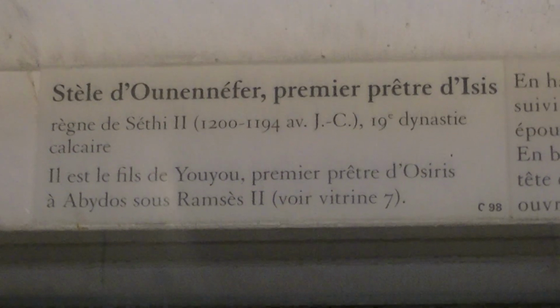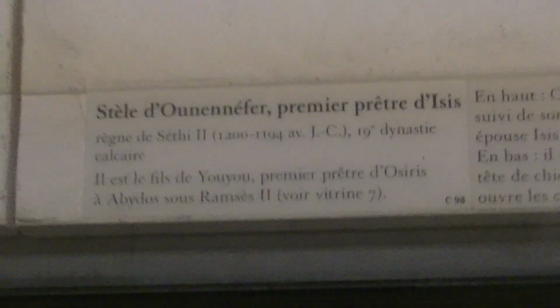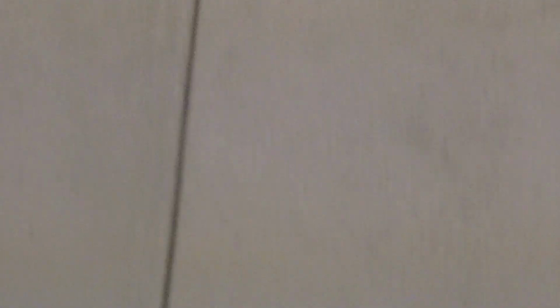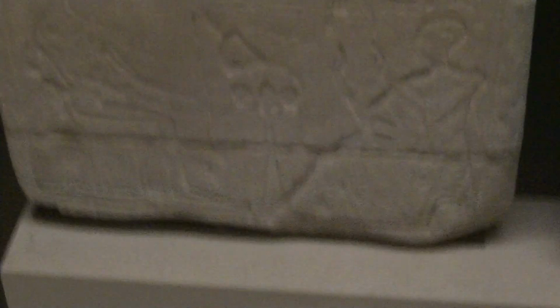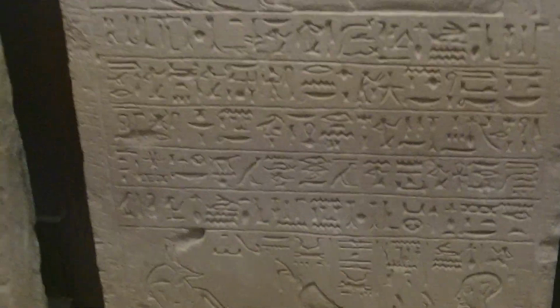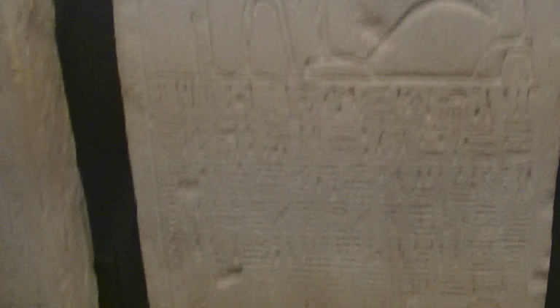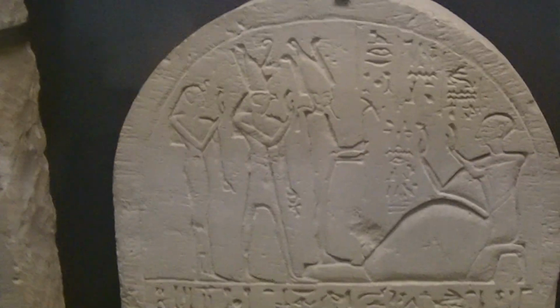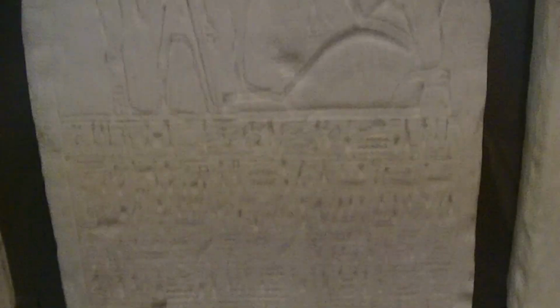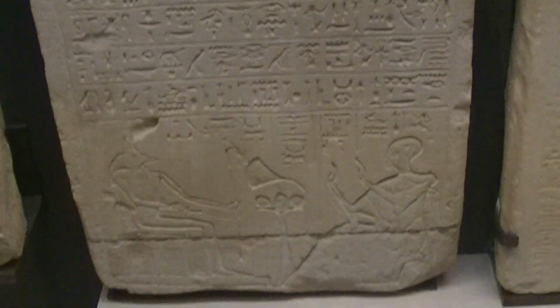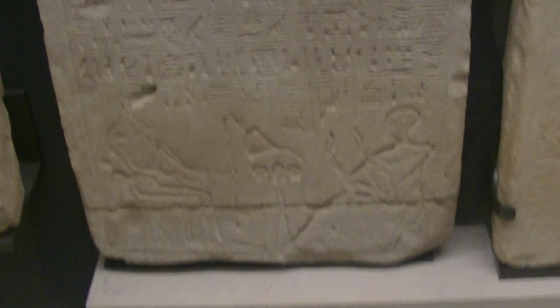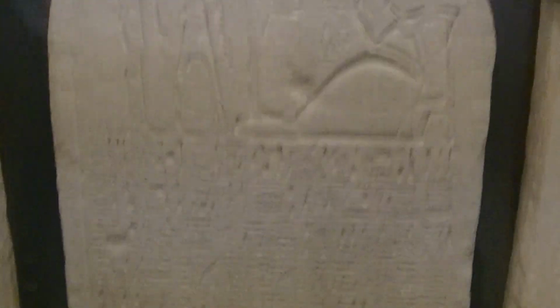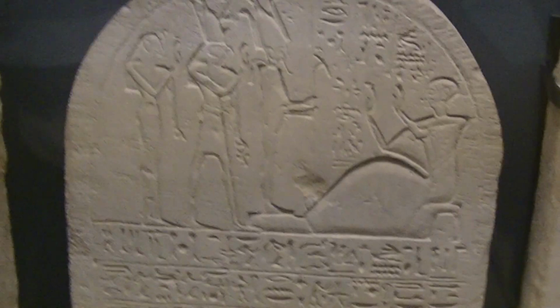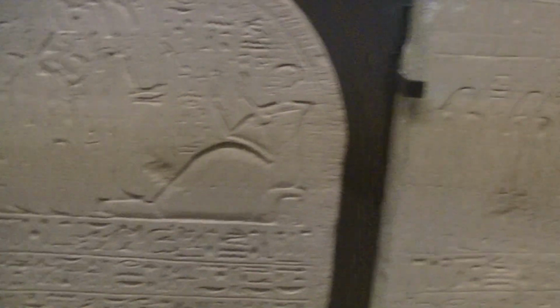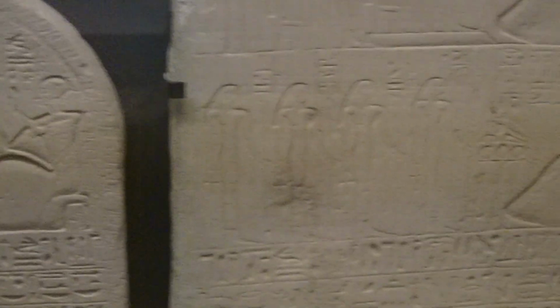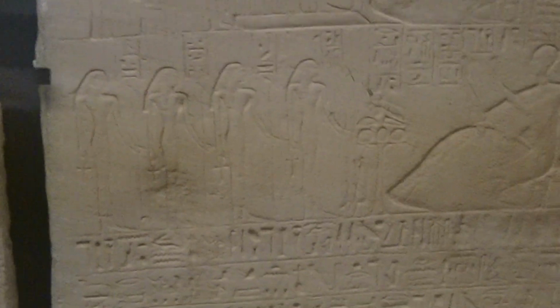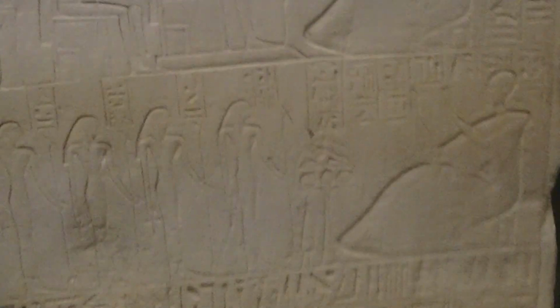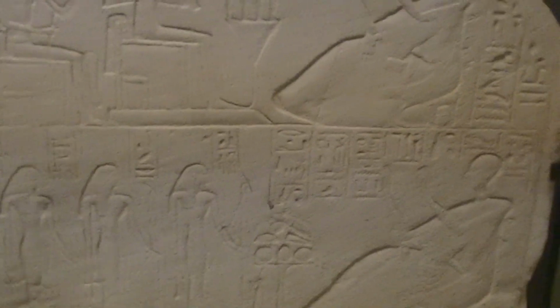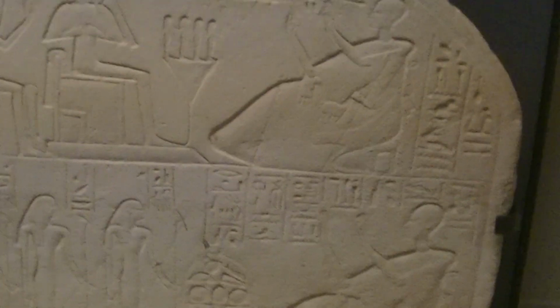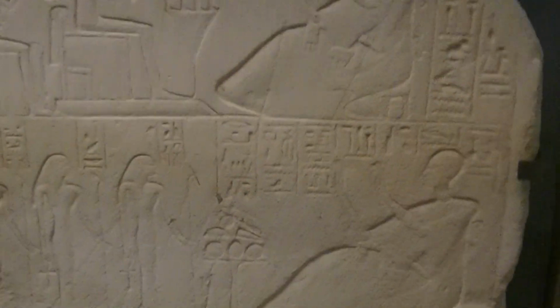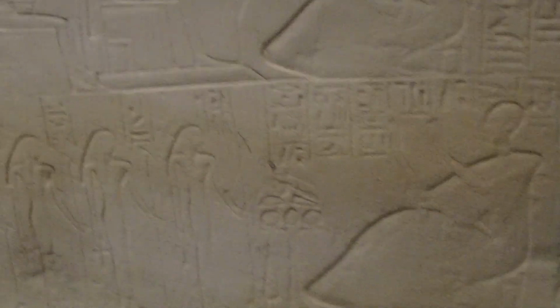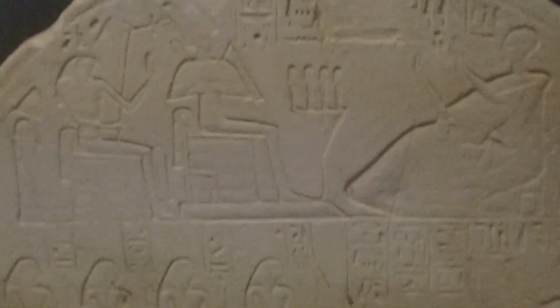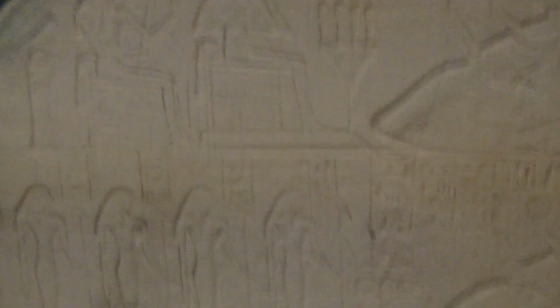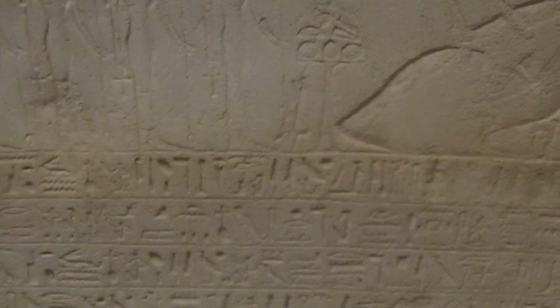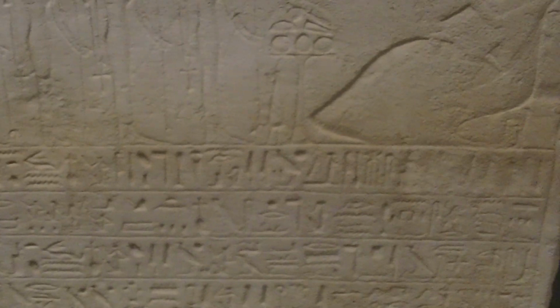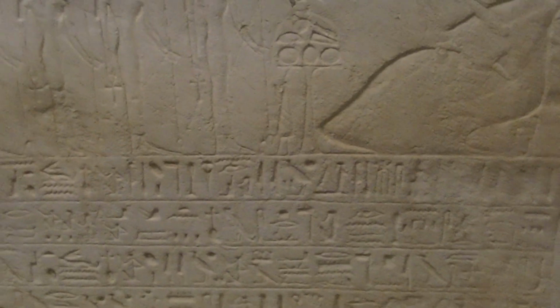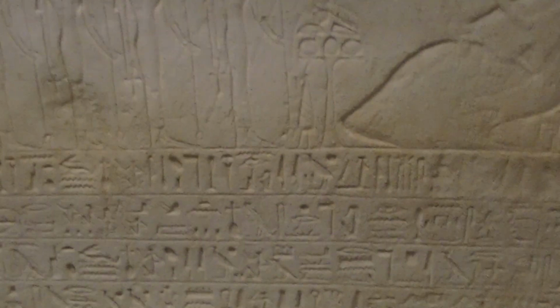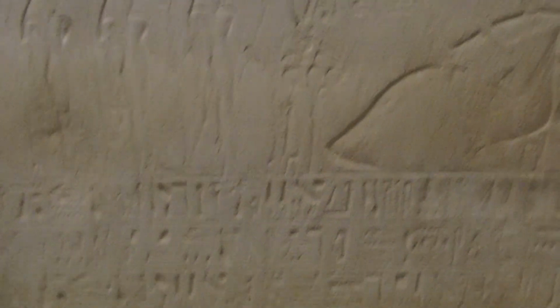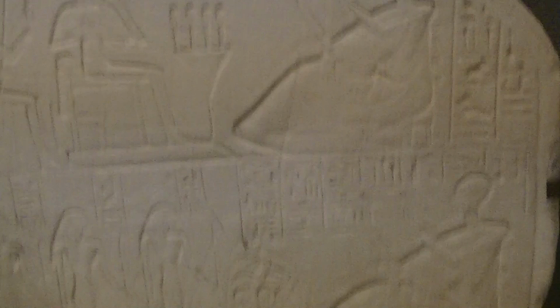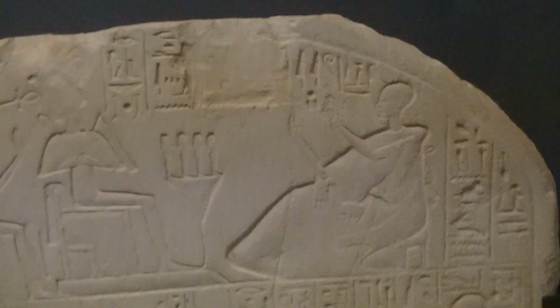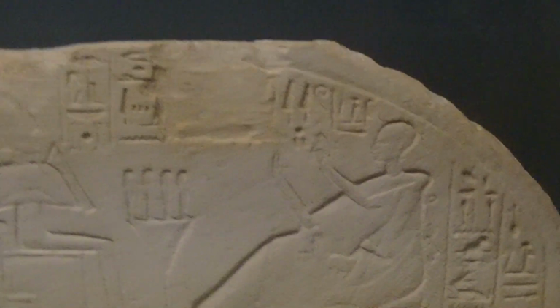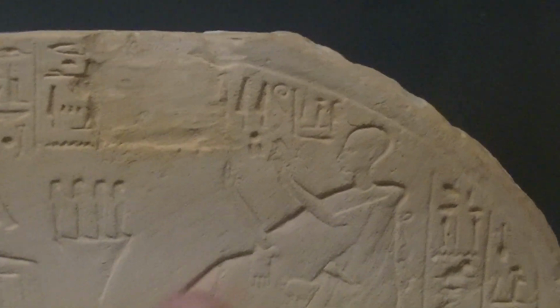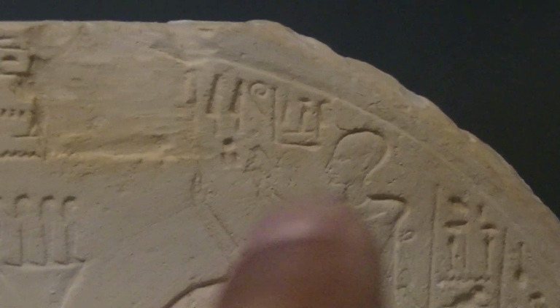So this is the stela. And we have another Stela of Unnefer, this time as first priest of Osiris. So here he is.